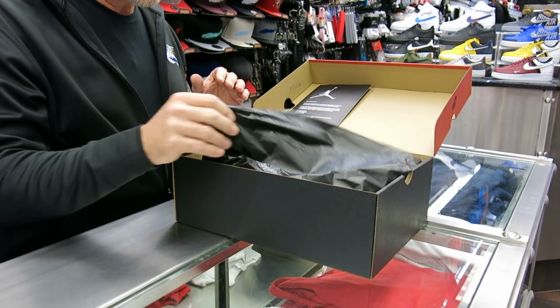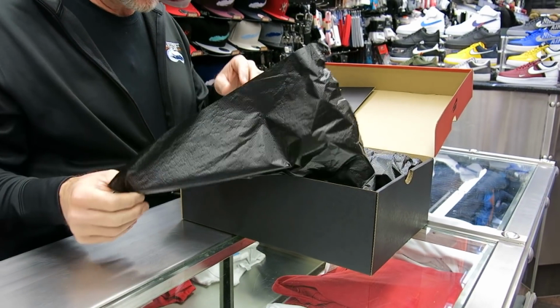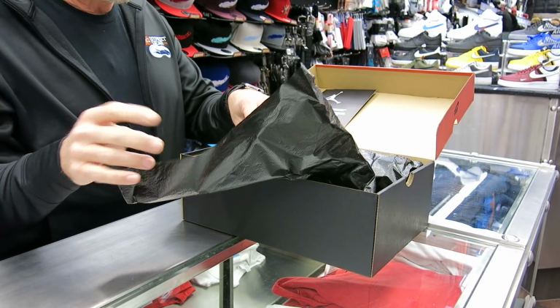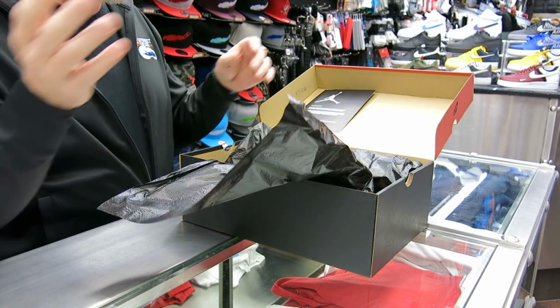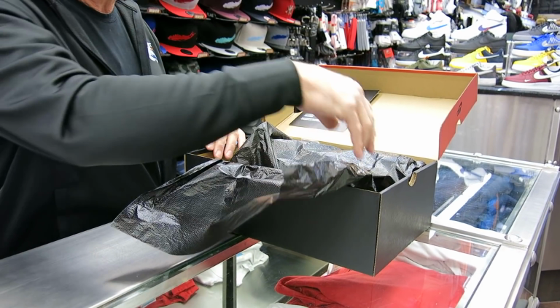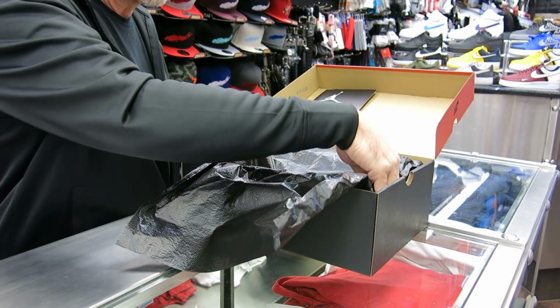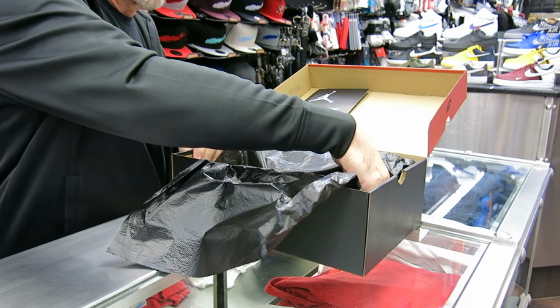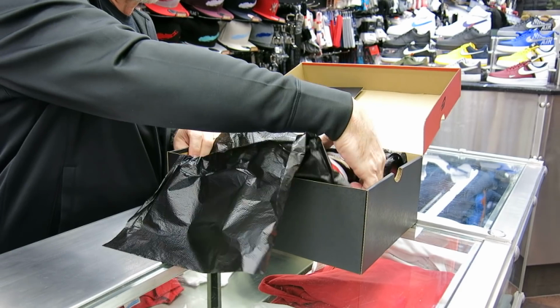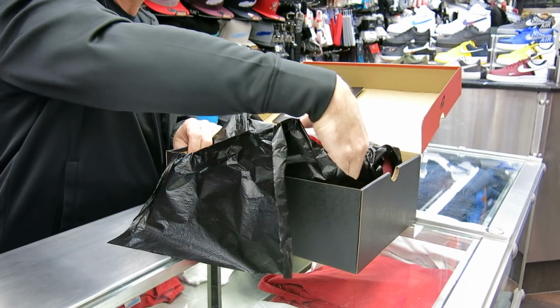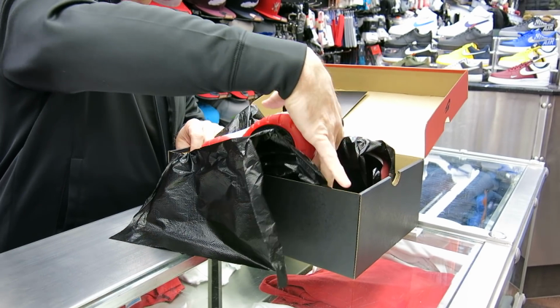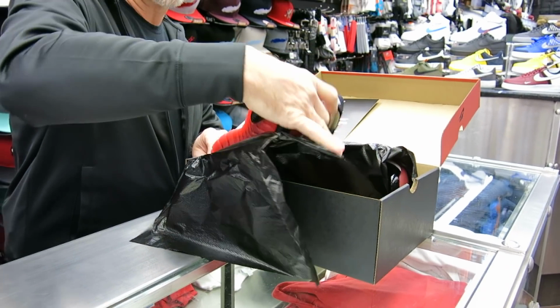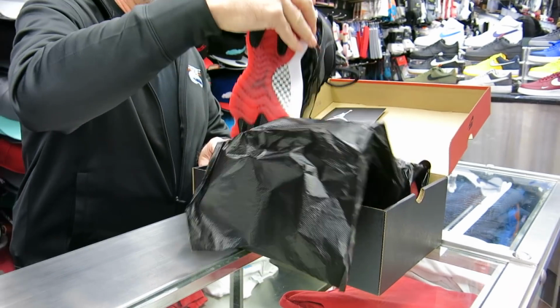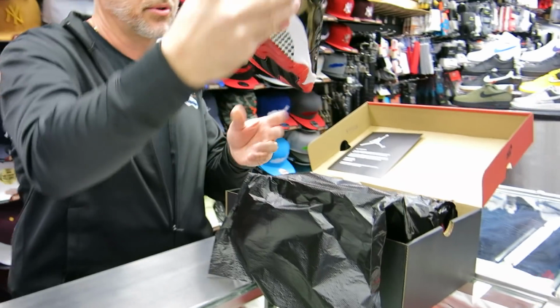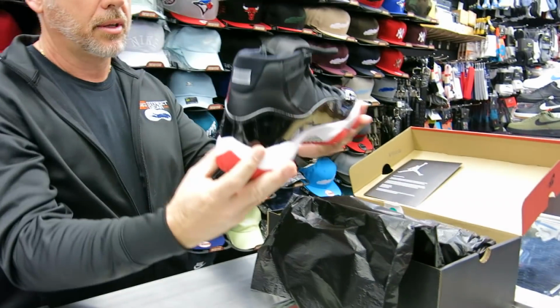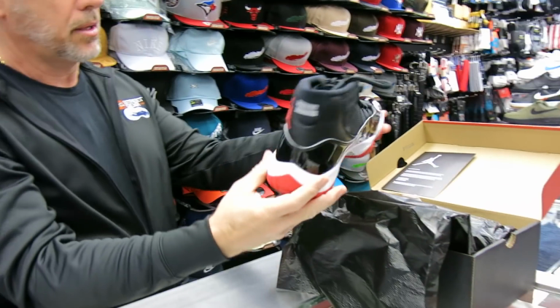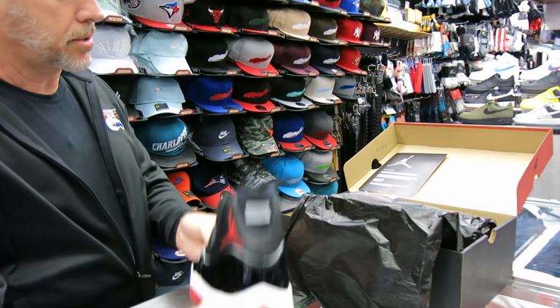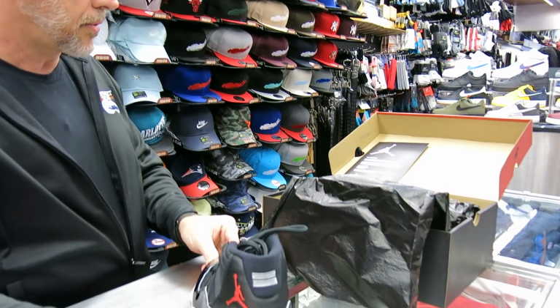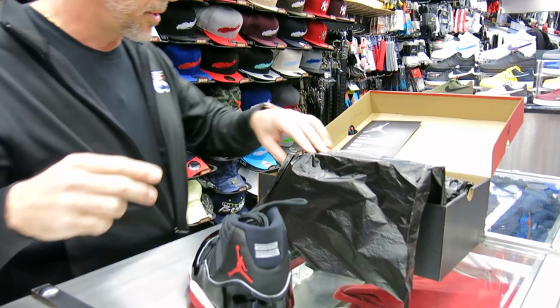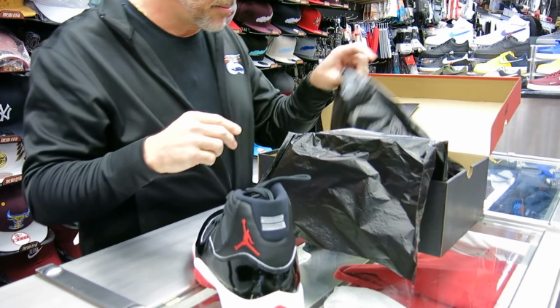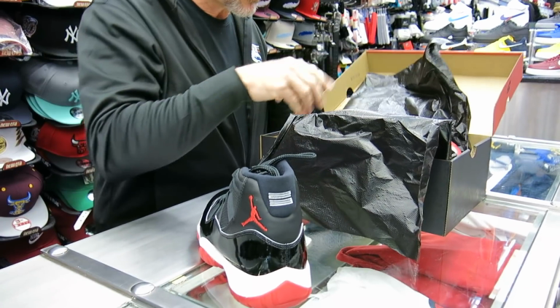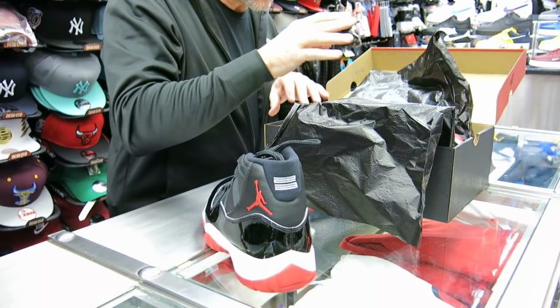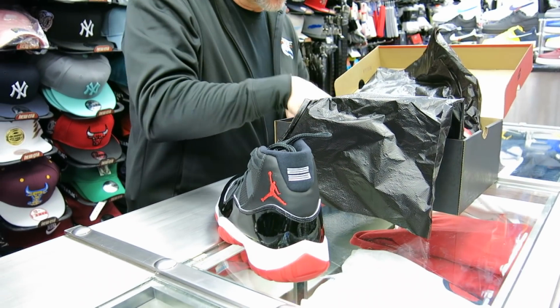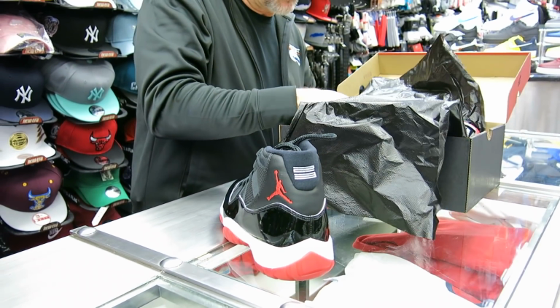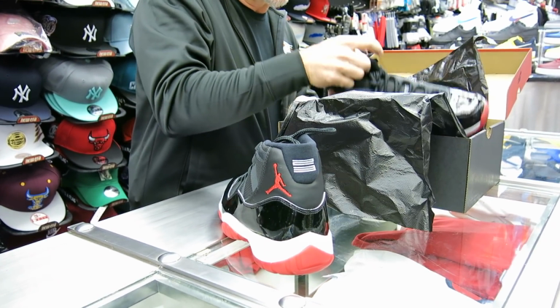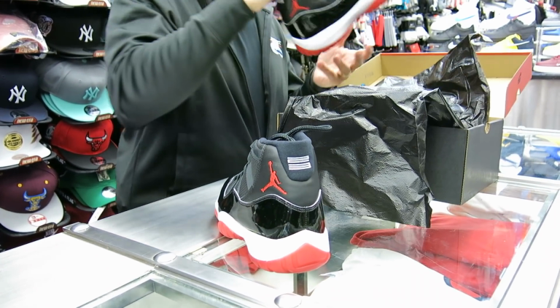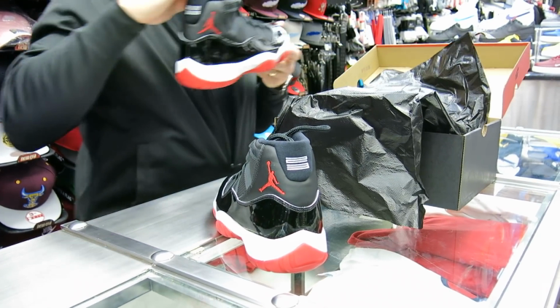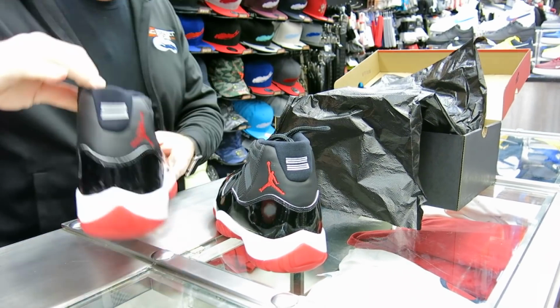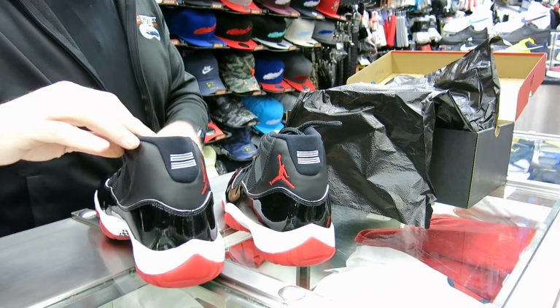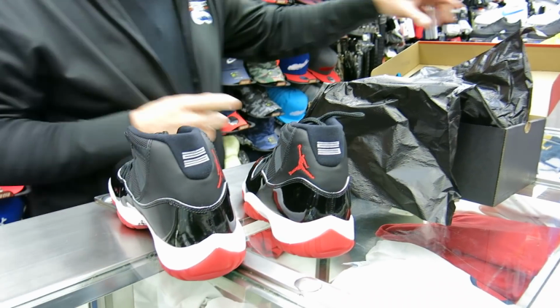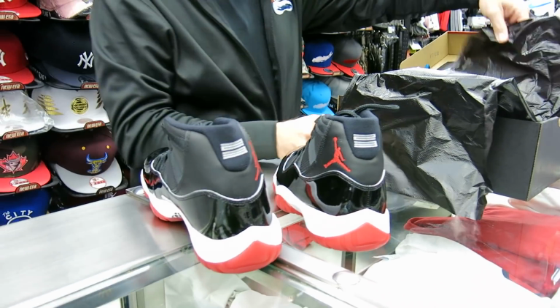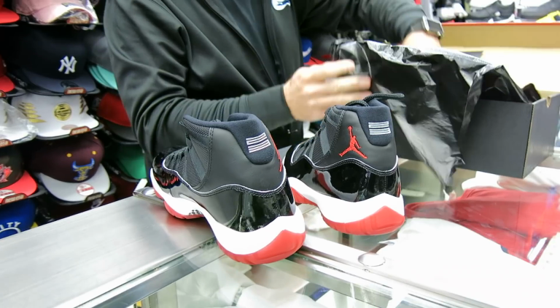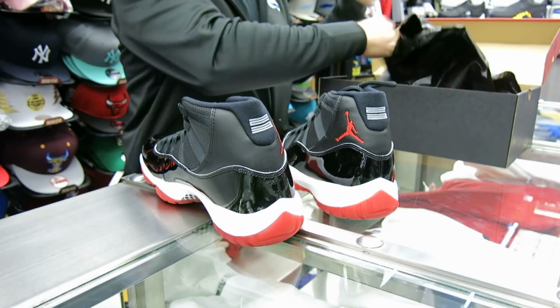They got black paper in here. No matter what box these things are in, they still look gorgeous, that's for sure. These are beauties for sure. I still would have liked that packaging, but it's okay — we still love our Bred 11s.